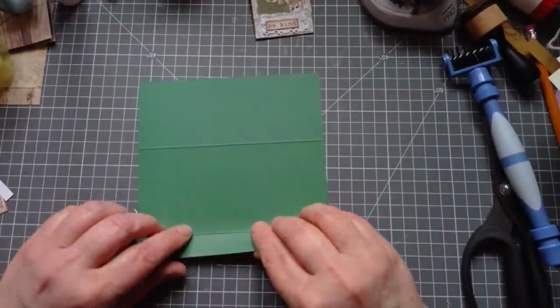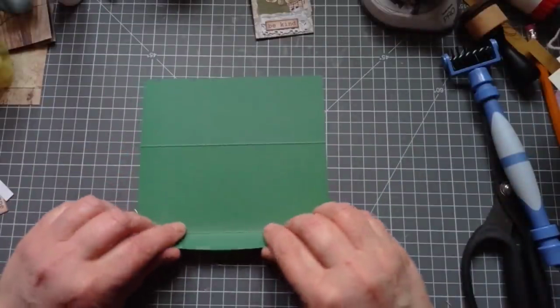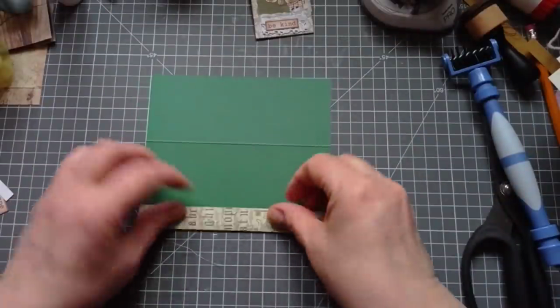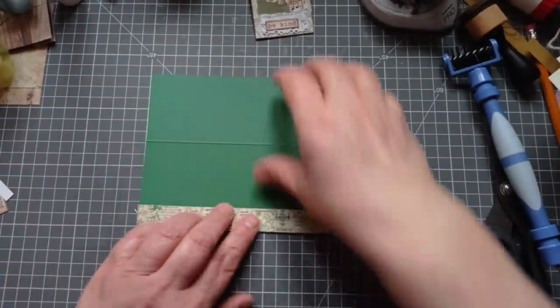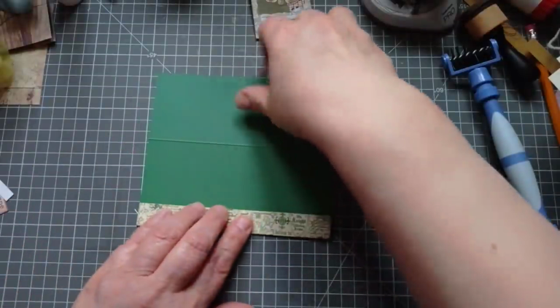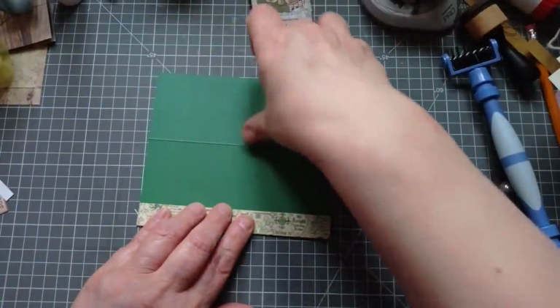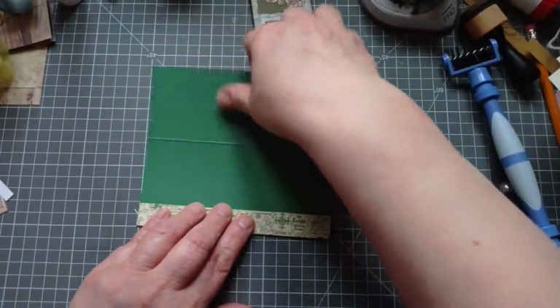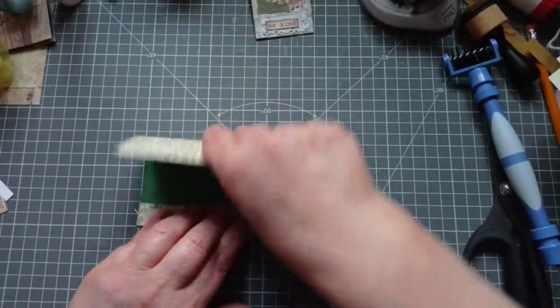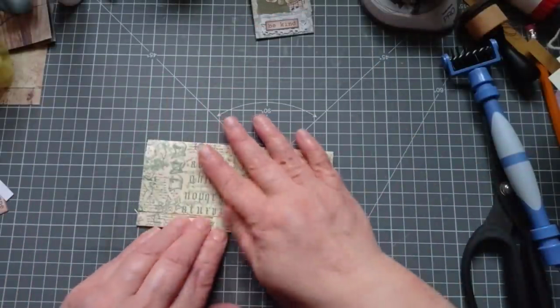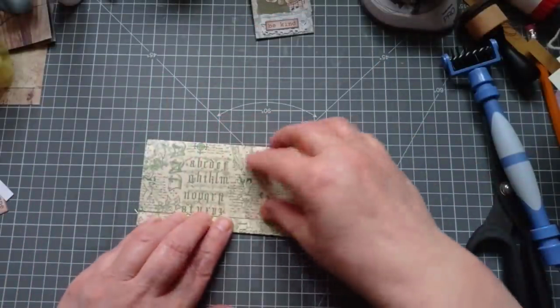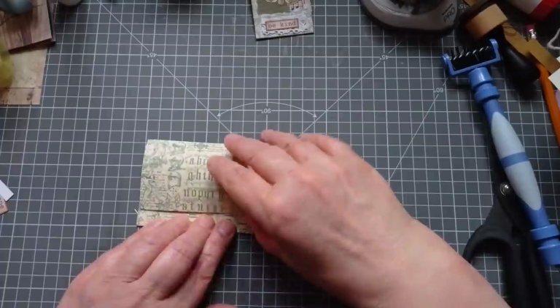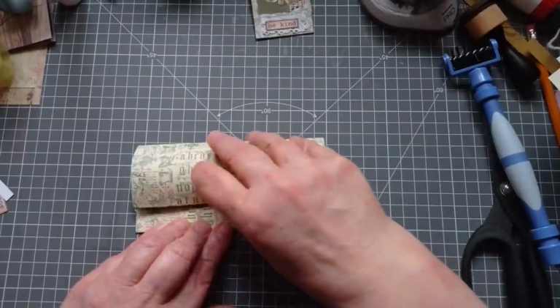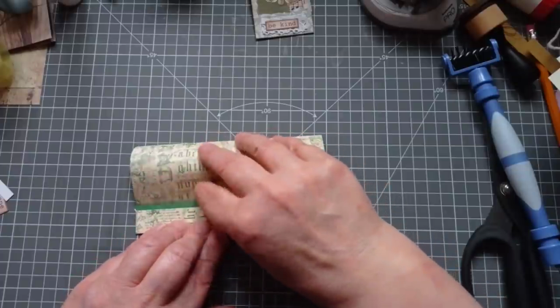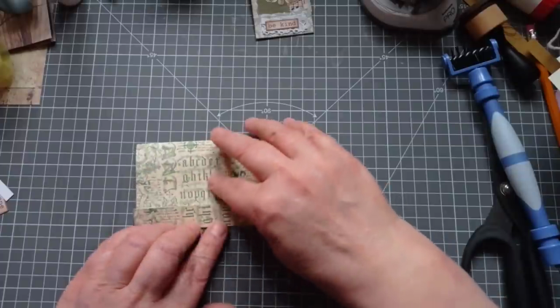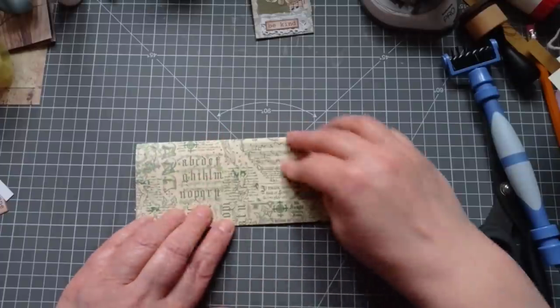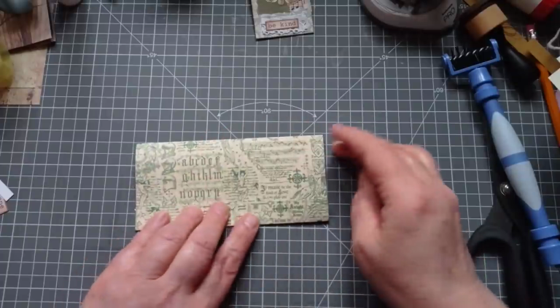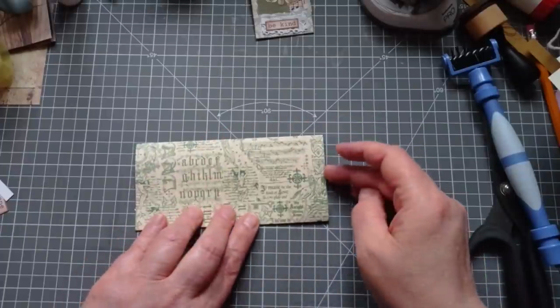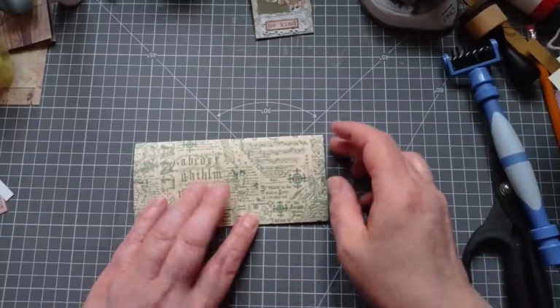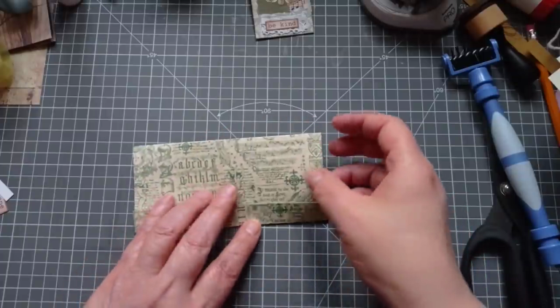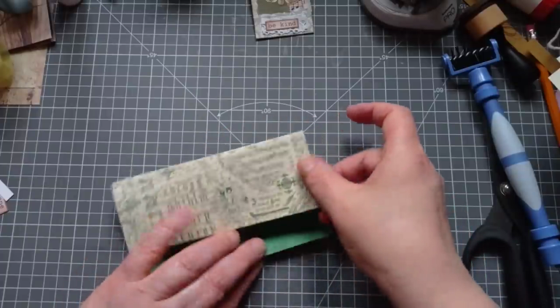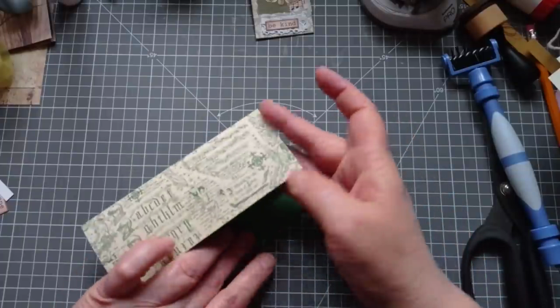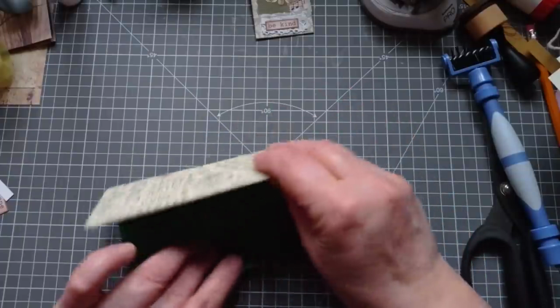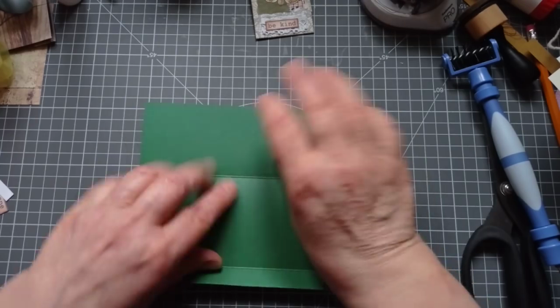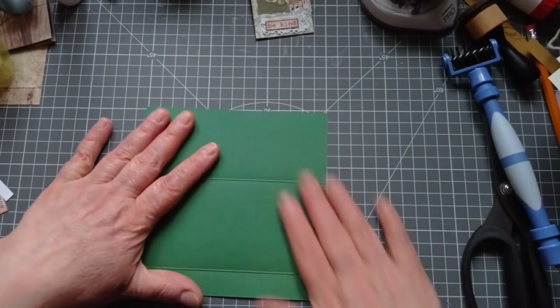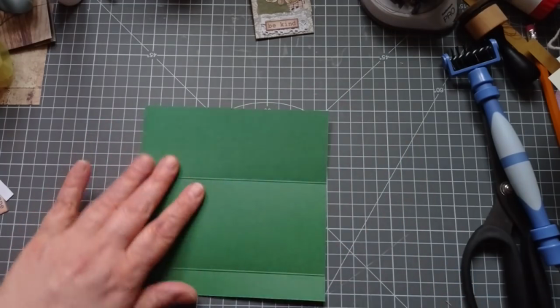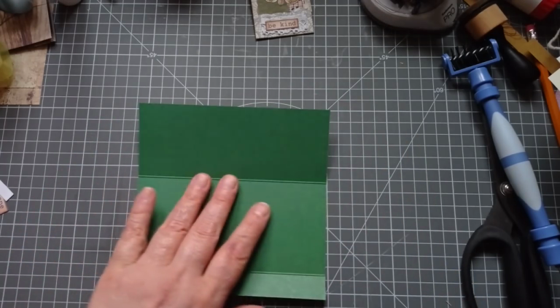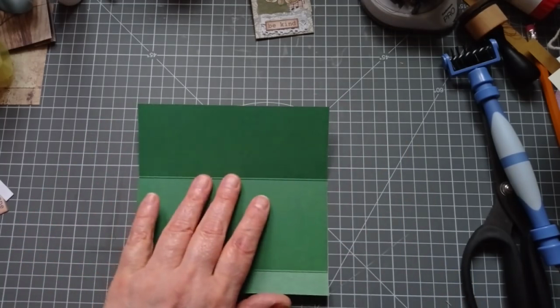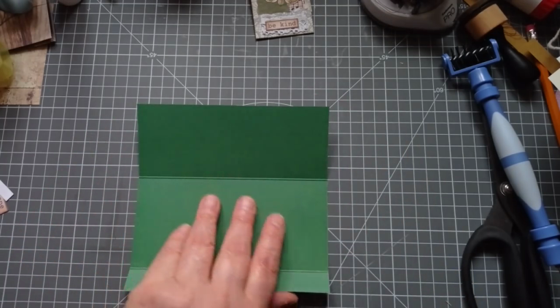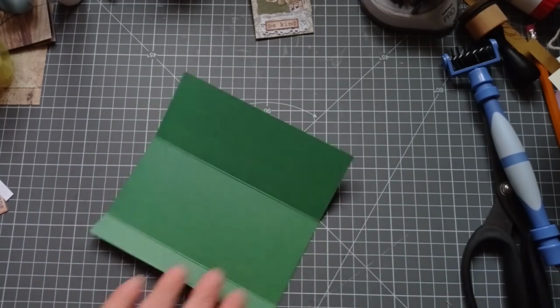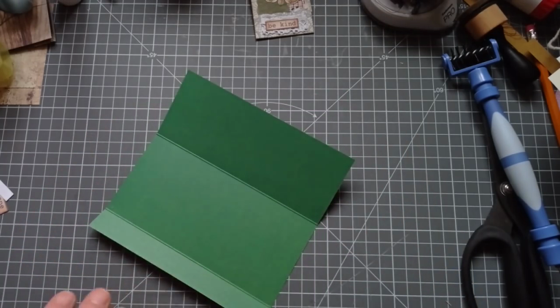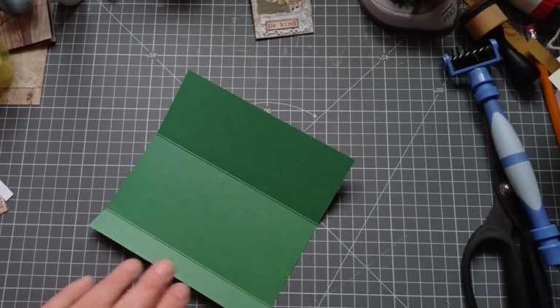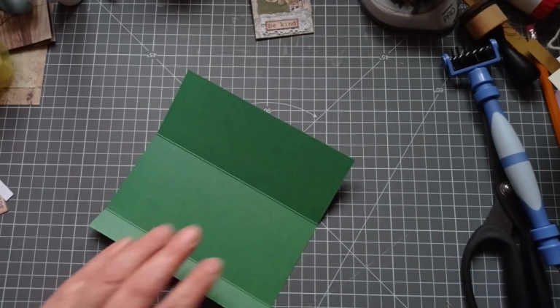So then we fold that up, fold that down. That could be one huge matchbook pocket, couldn't it? But we're going to cut it up so that we can make three of these. I'll grab my little trimmer.